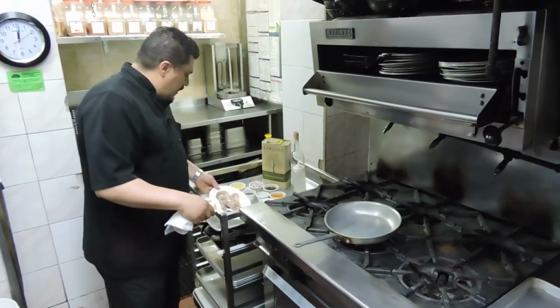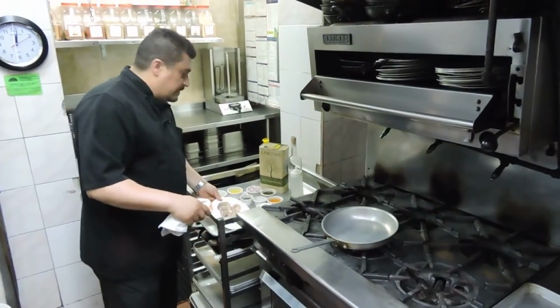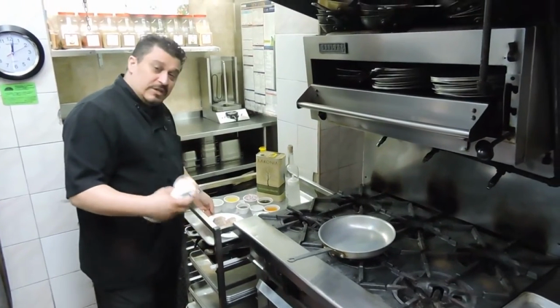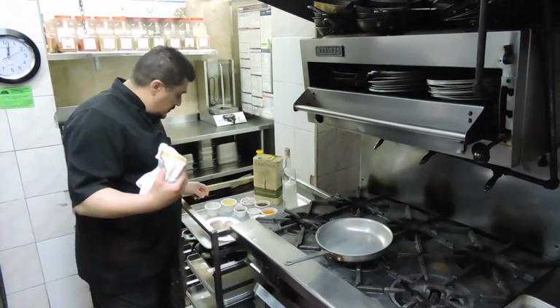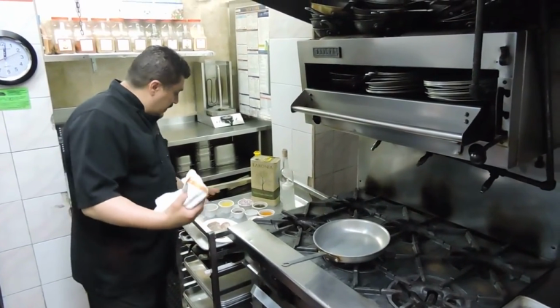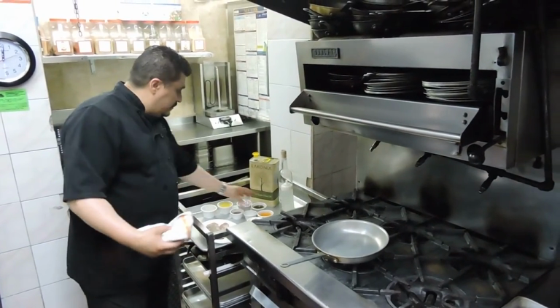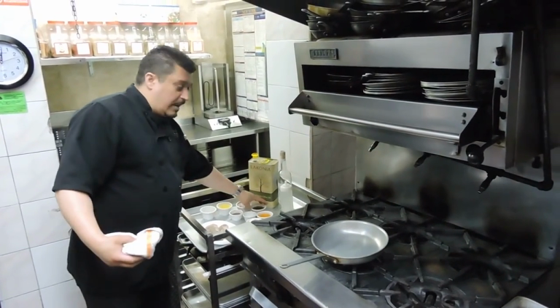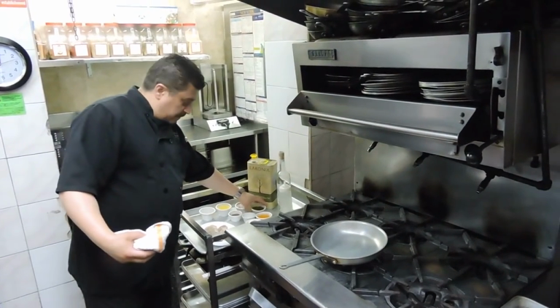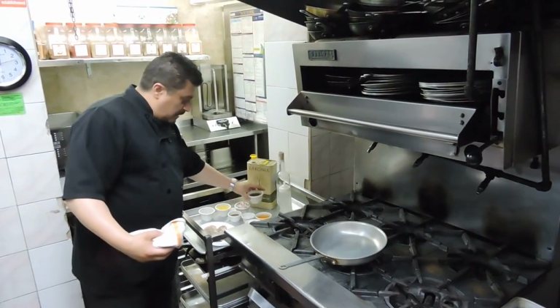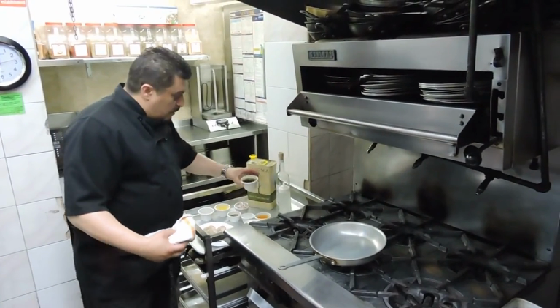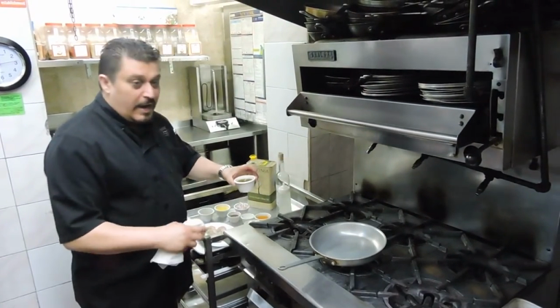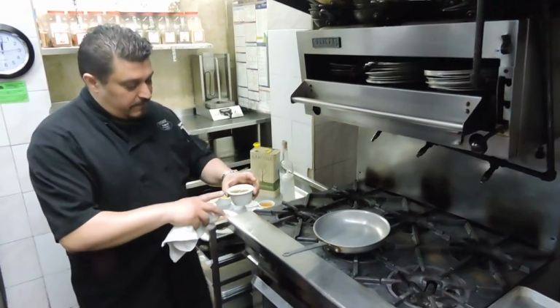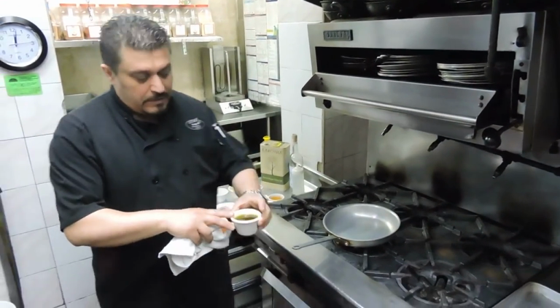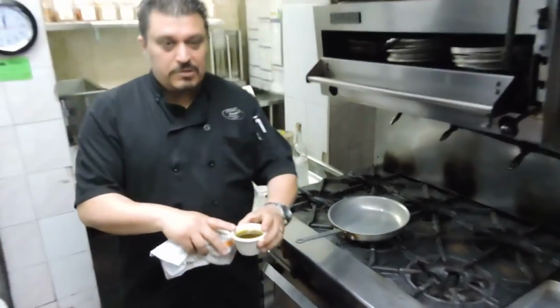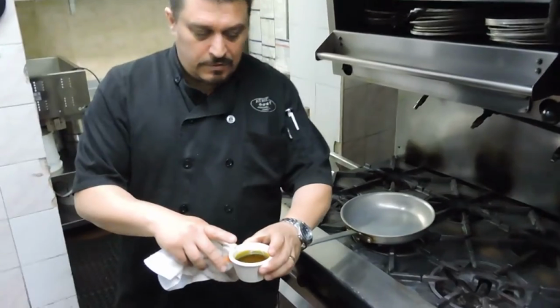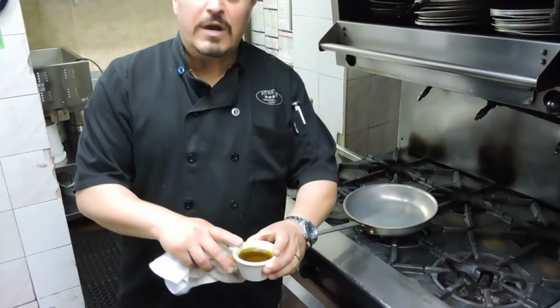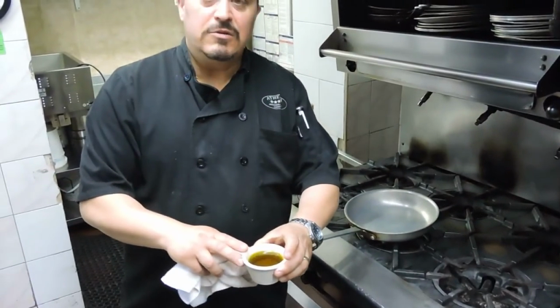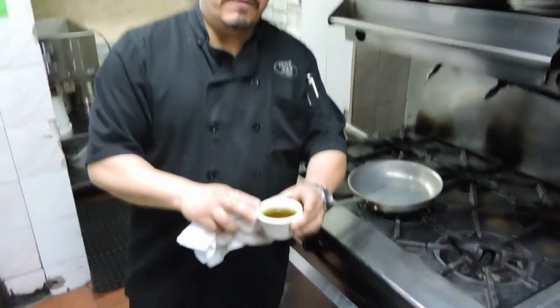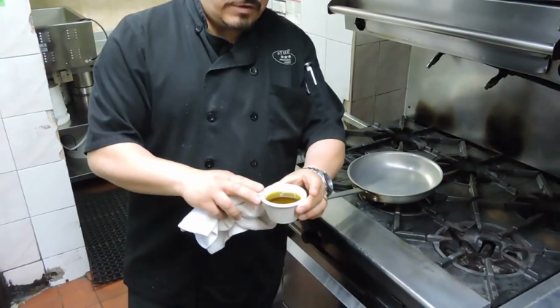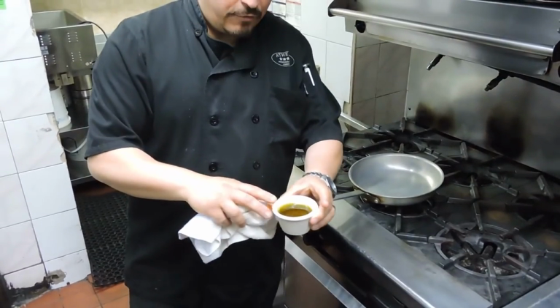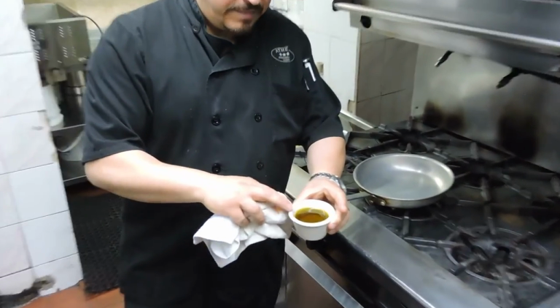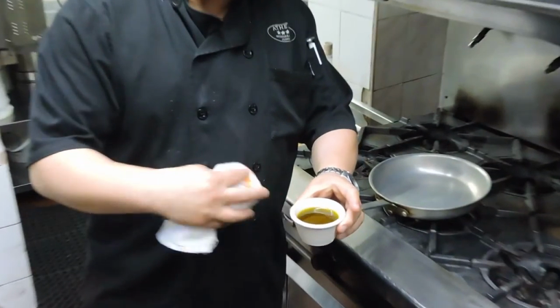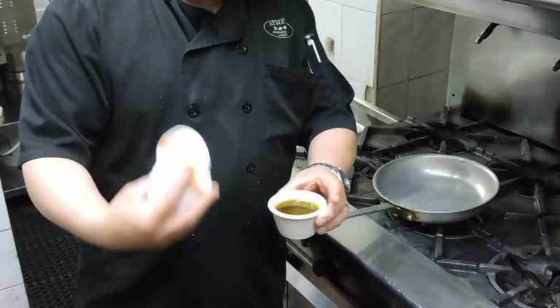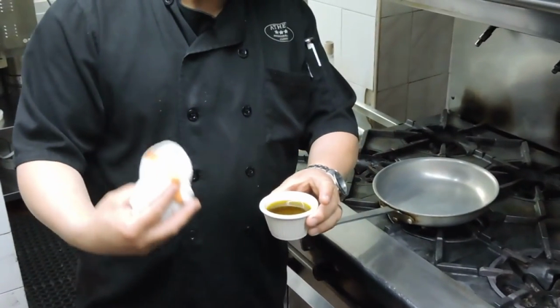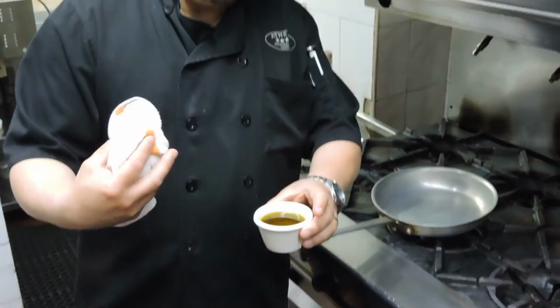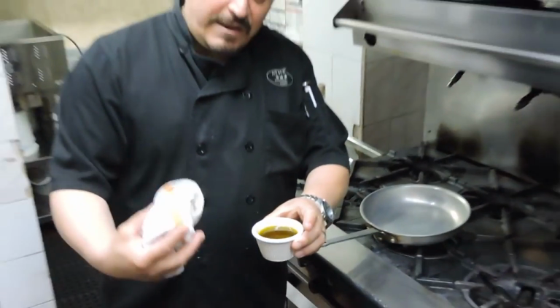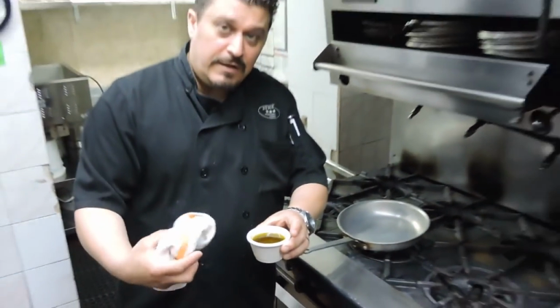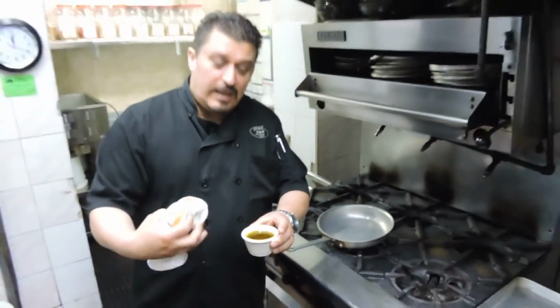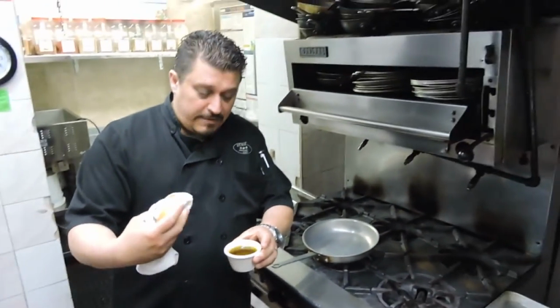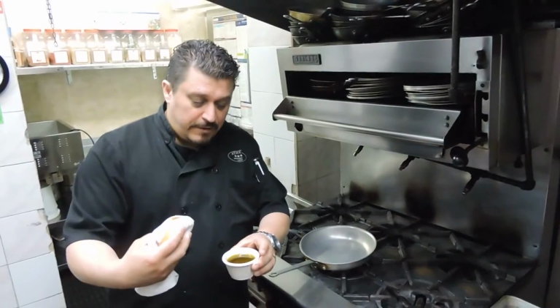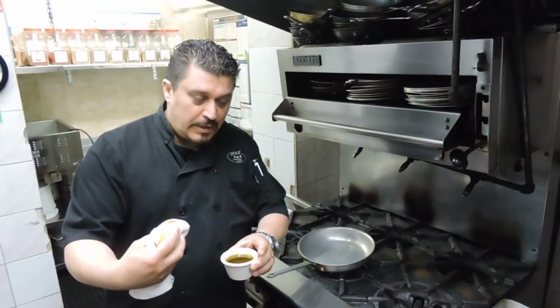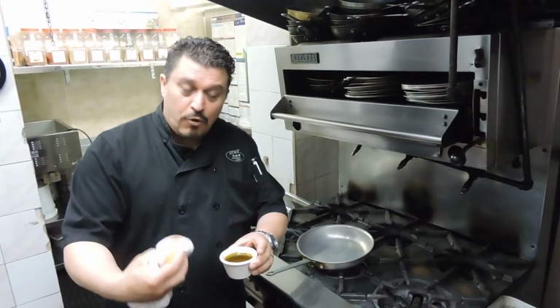So in this dish, we're going to be using our extra virgin Greek olive oil. The reason why I like to use extra virgin Greek olive oil is that it has a lot of flavor and a lot of aroma.